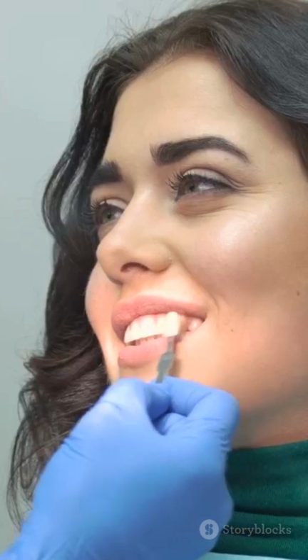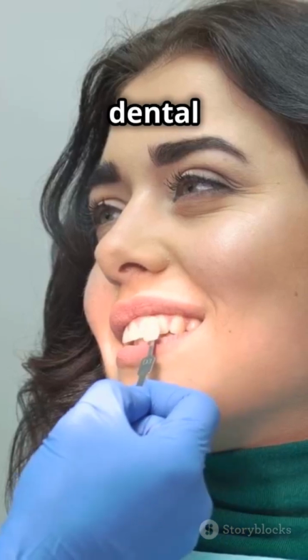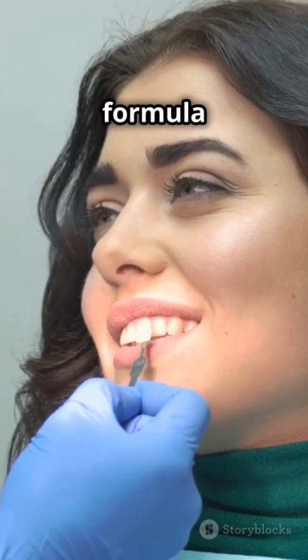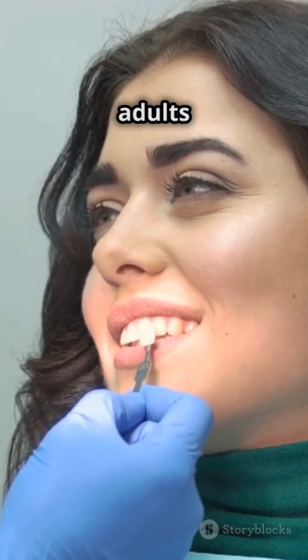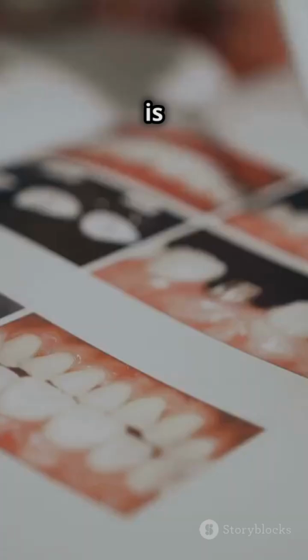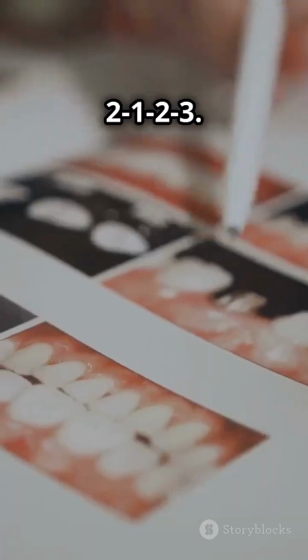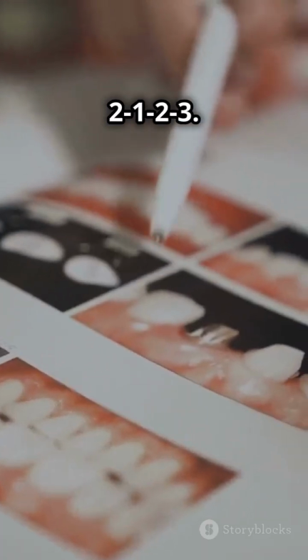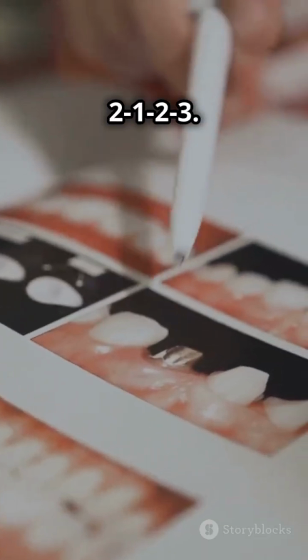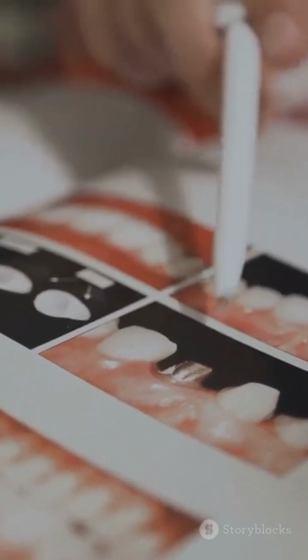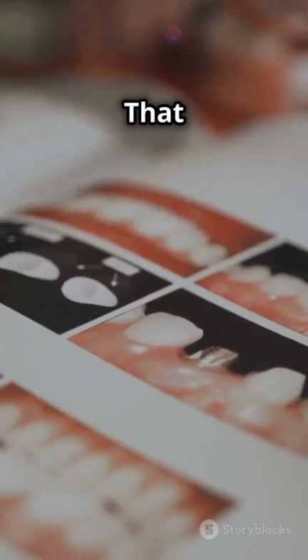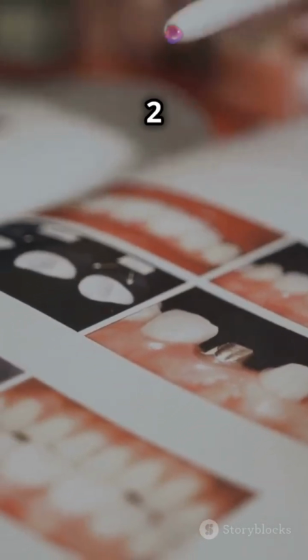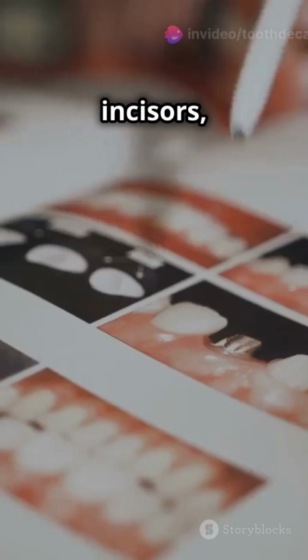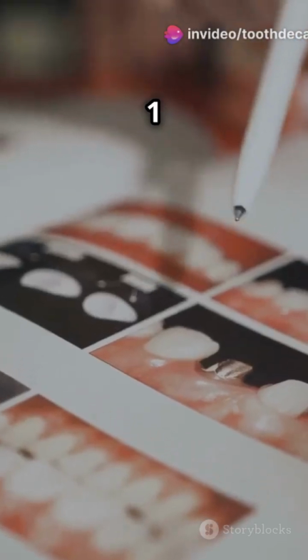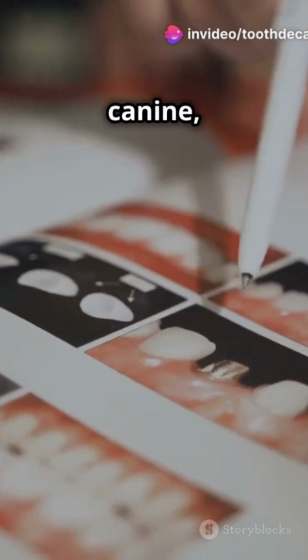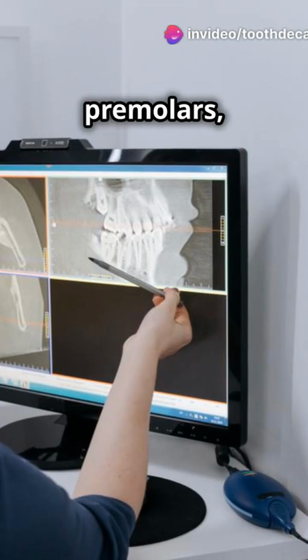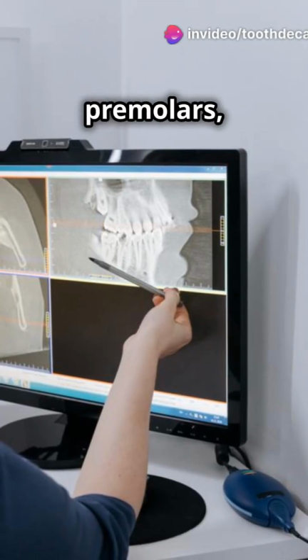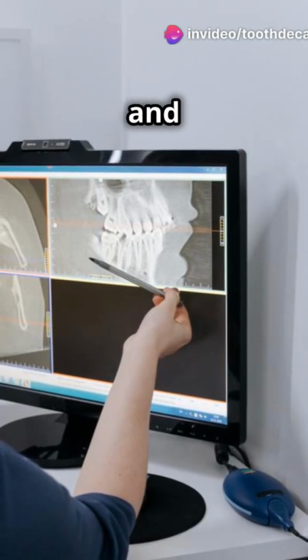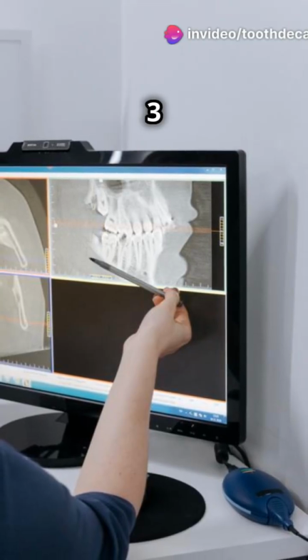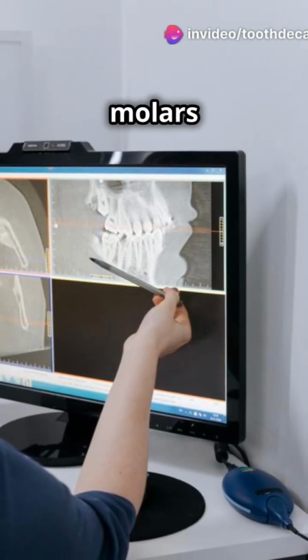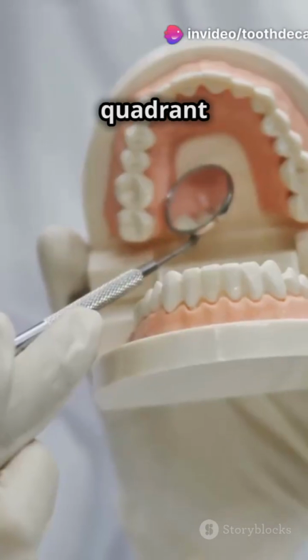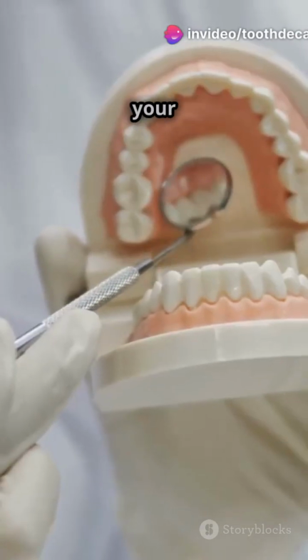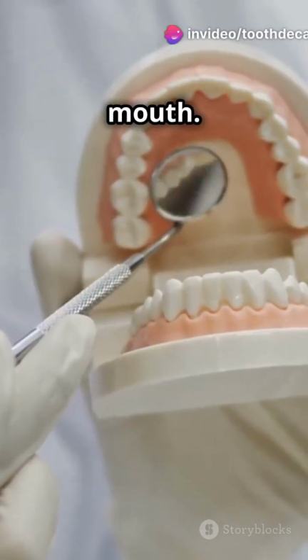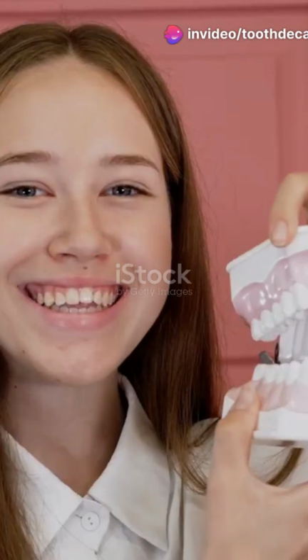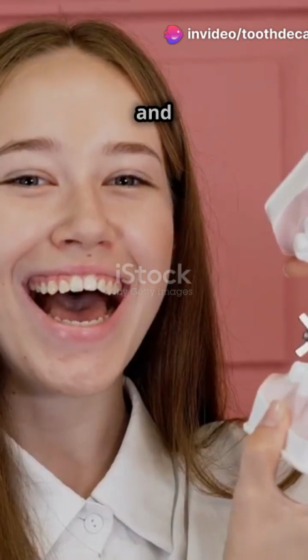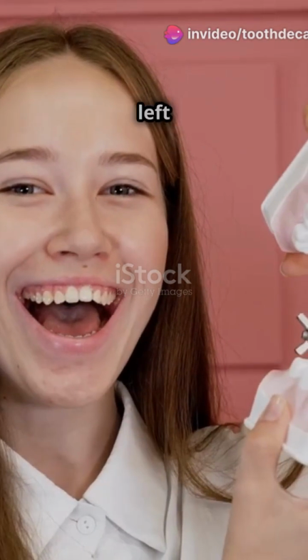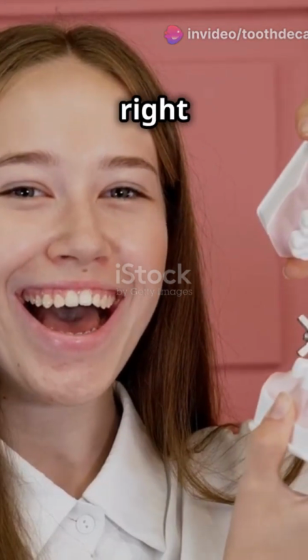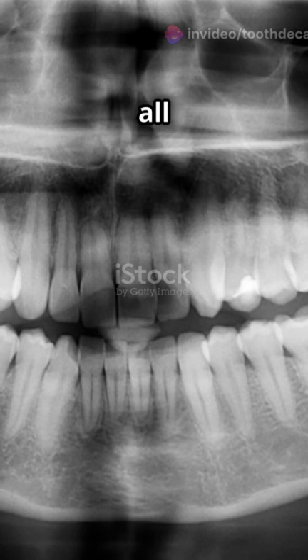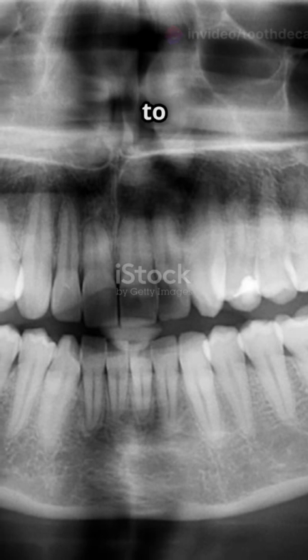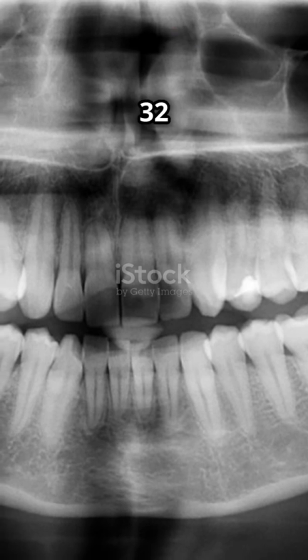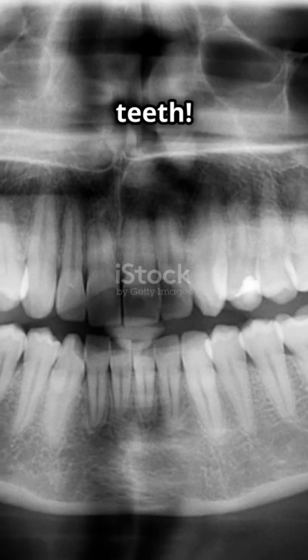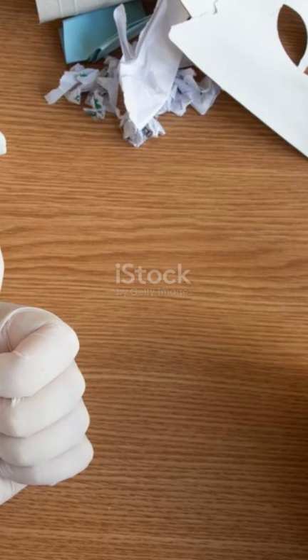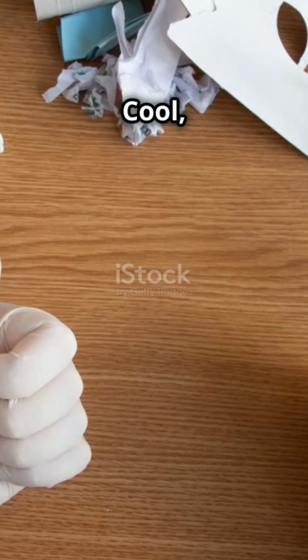The dental formula for adults is 2-1-2-3. That means 2 incisors, 1 canine, 2 premolars, and 3 molars in each quadrant of your mouth. Top and bottom, left and right, all adding up to 32 teeth. Cool, right?